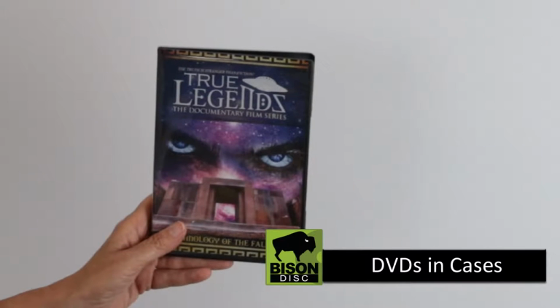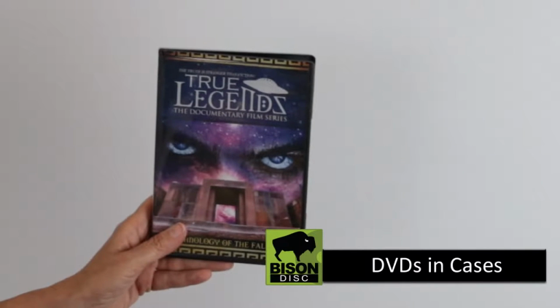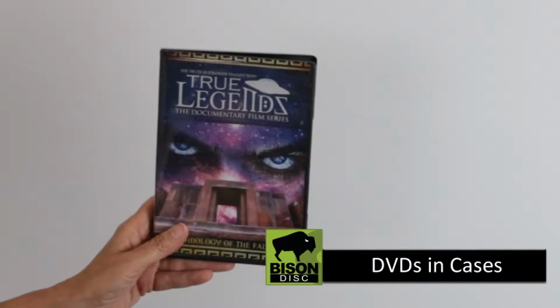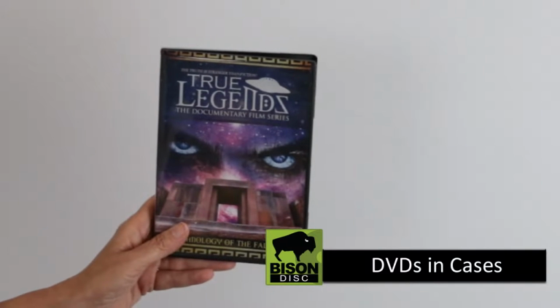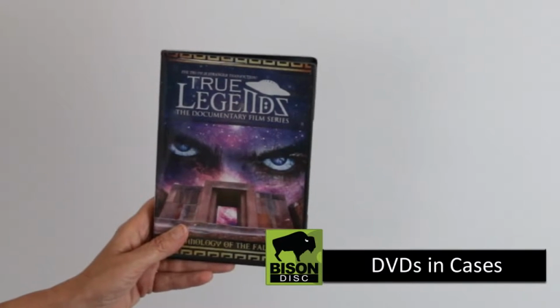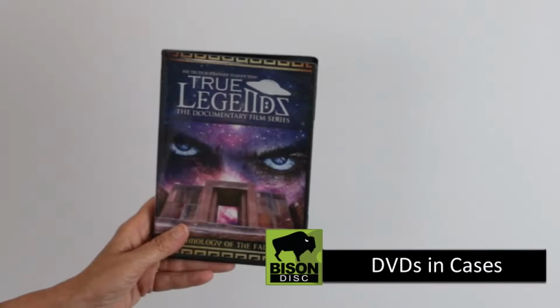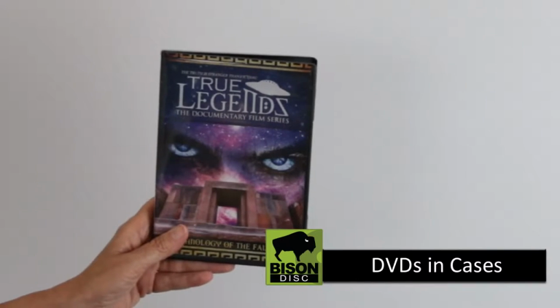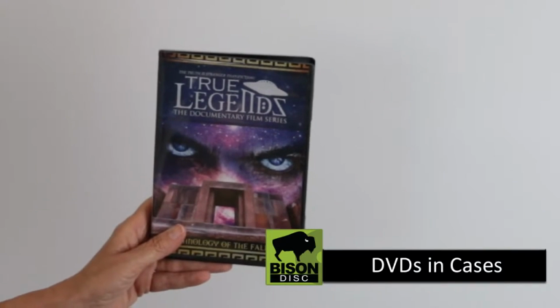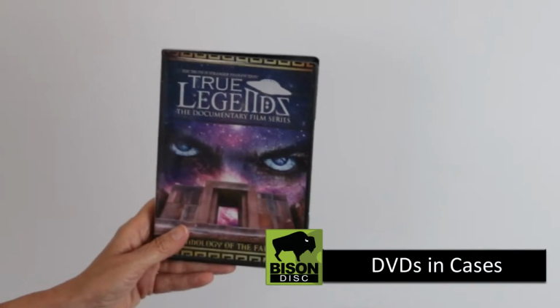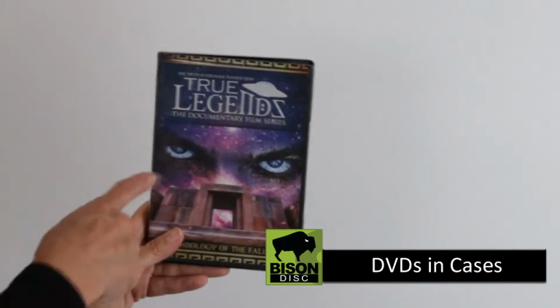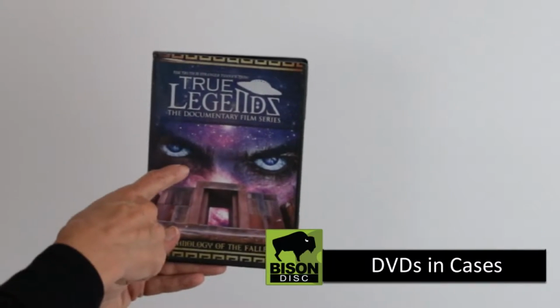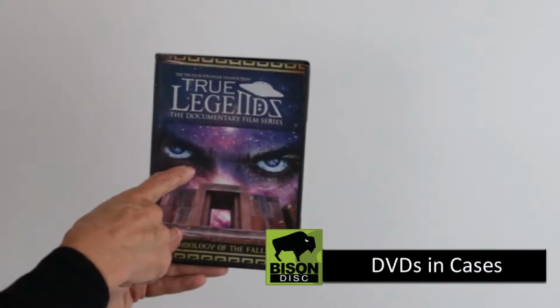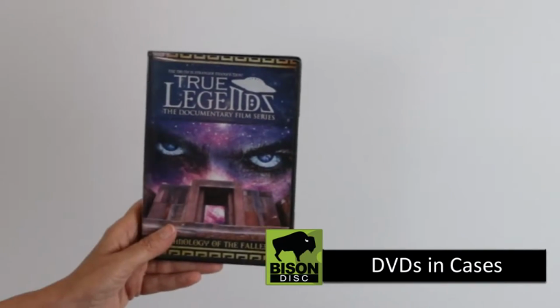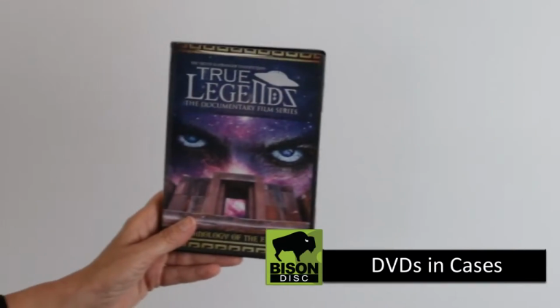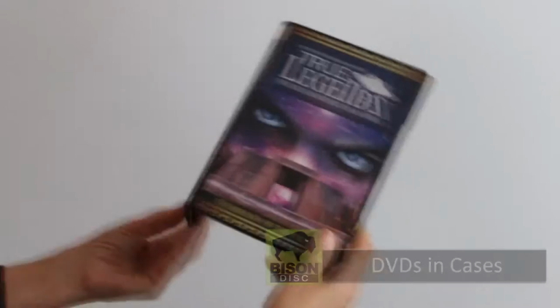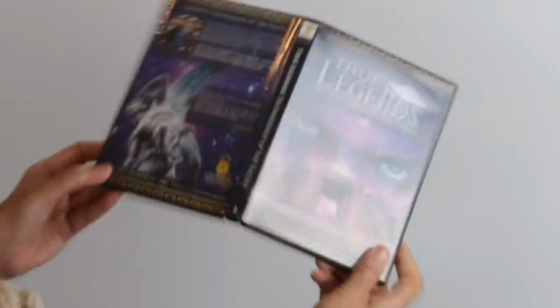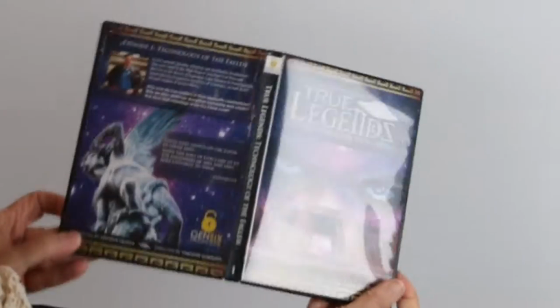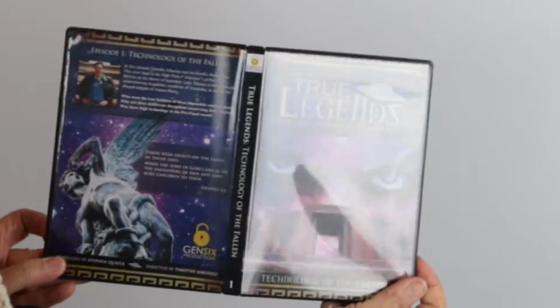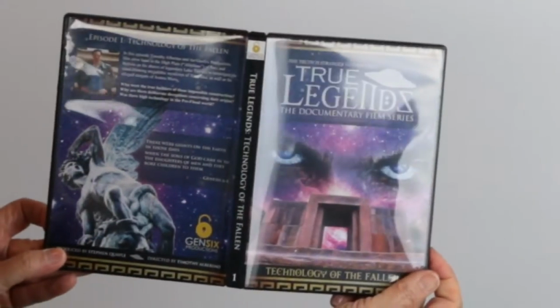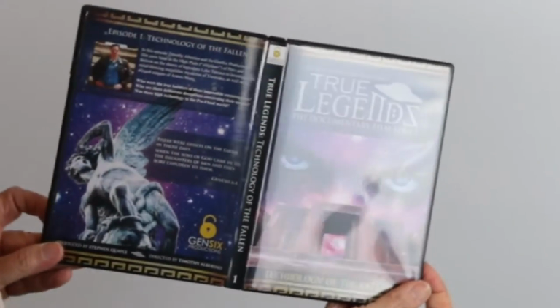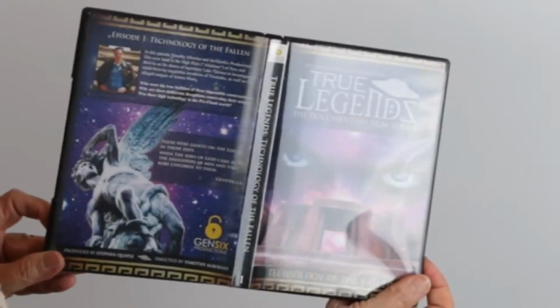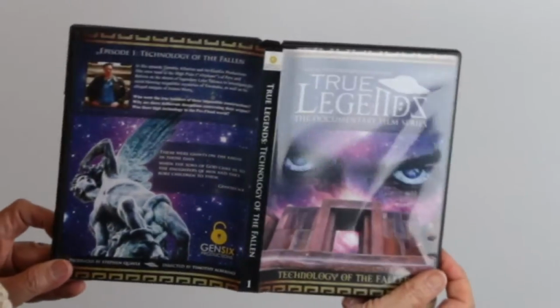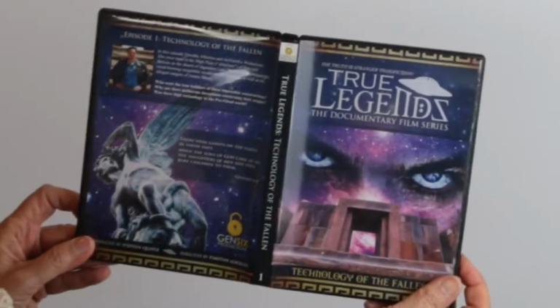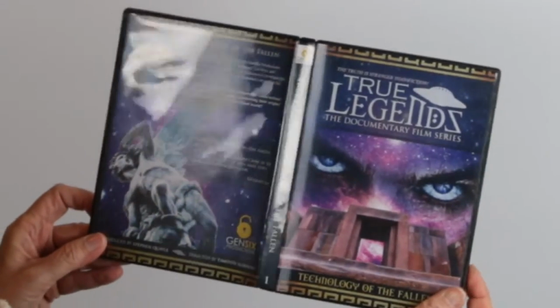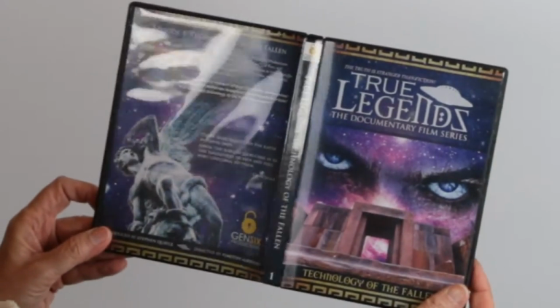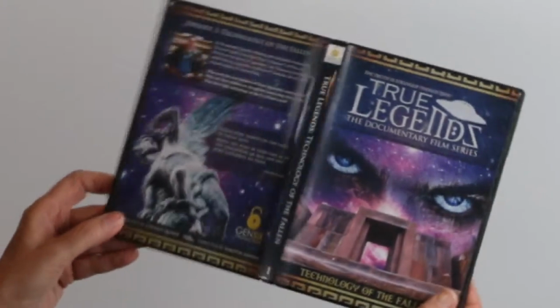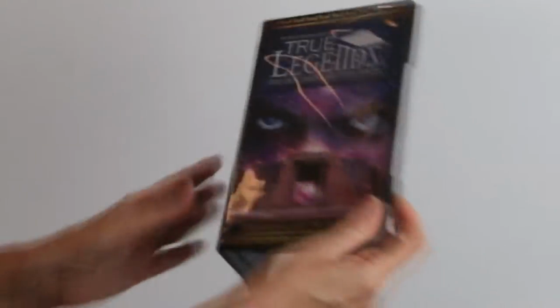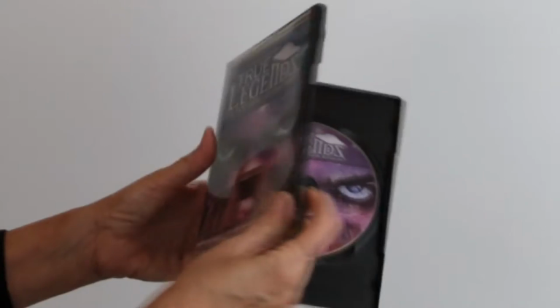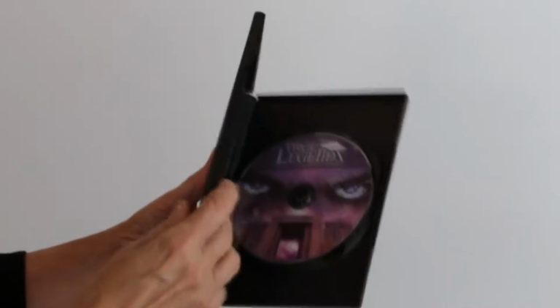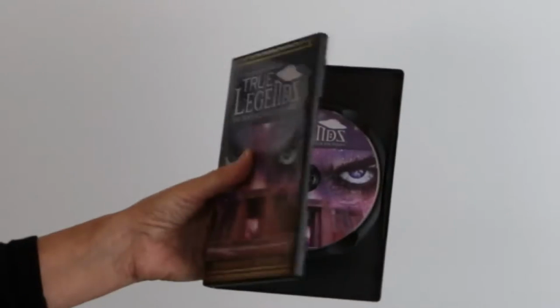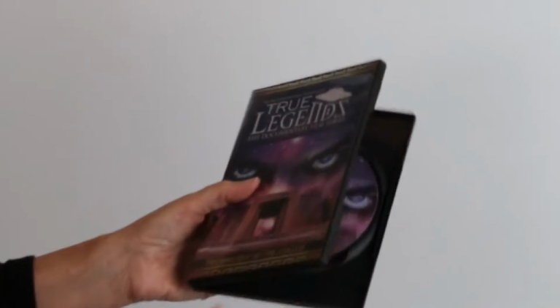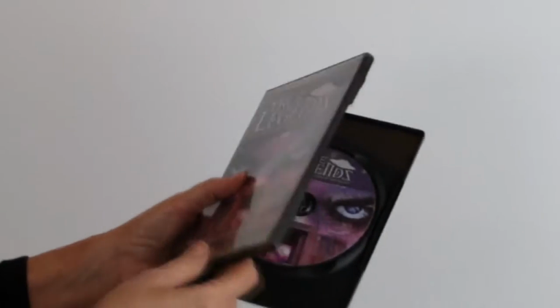DVDs in Cases. Here is the standard black DVD case. We use a full-color printed case wrap that covers the front, spine, and back of the case. It slips in under a clear layer of plastic.